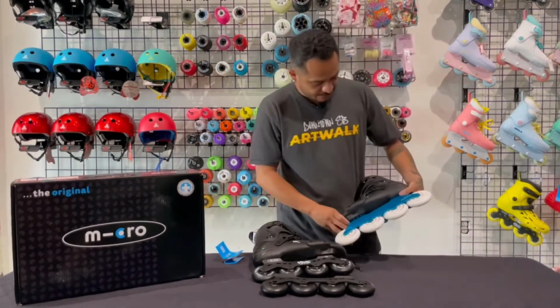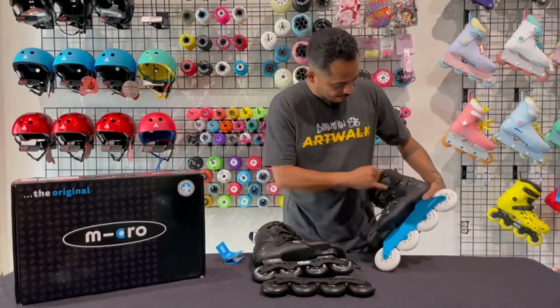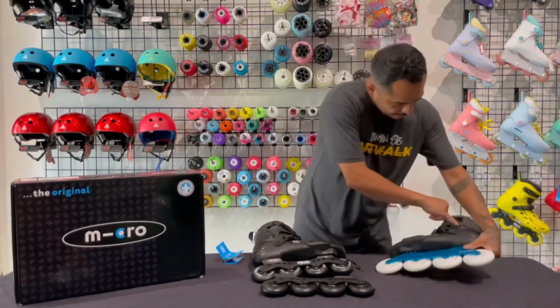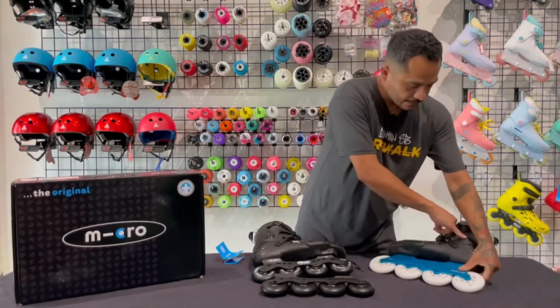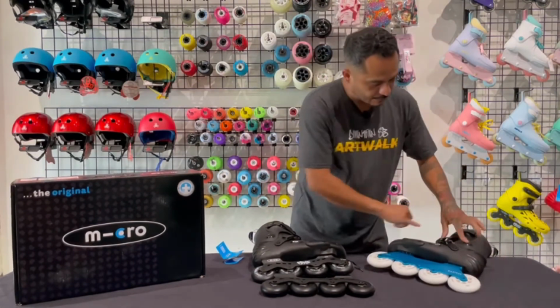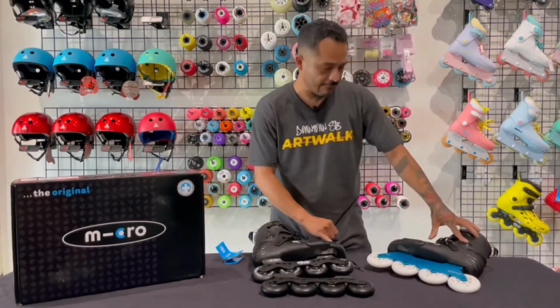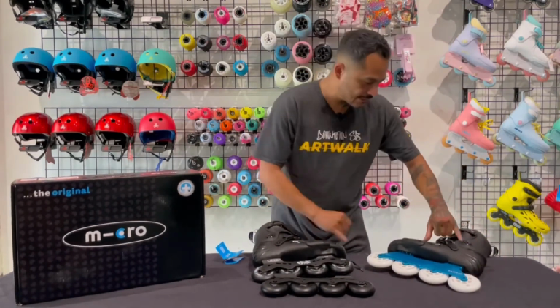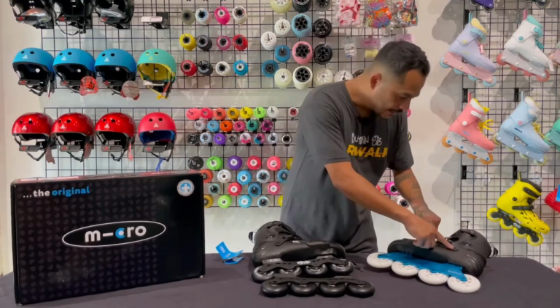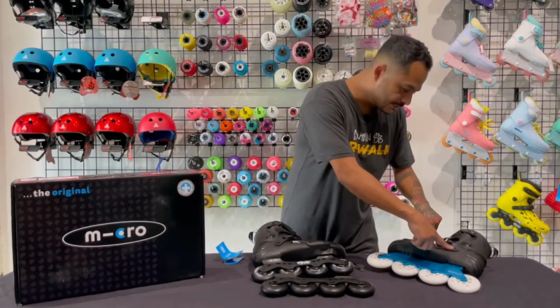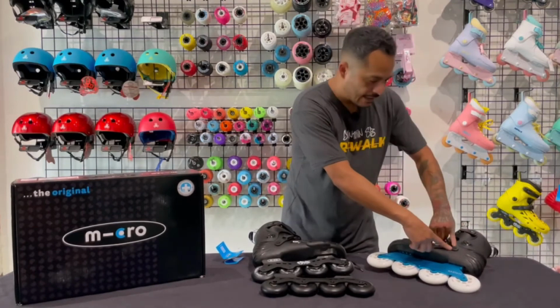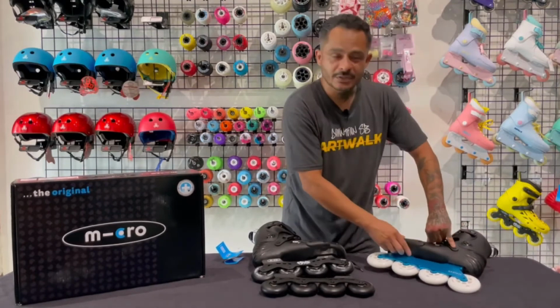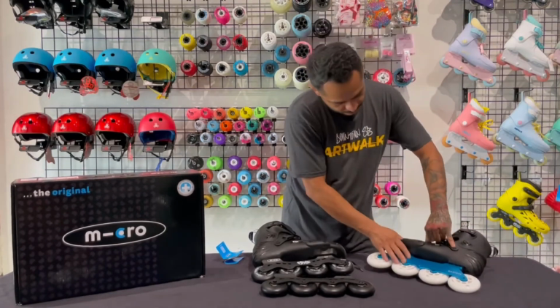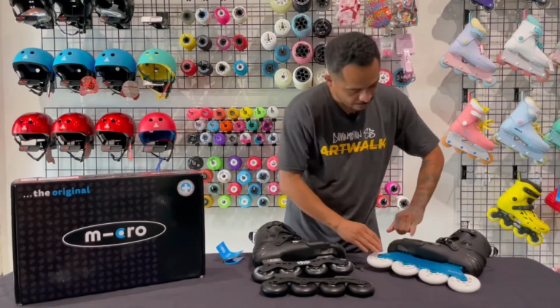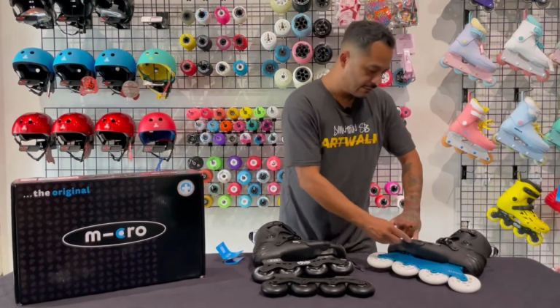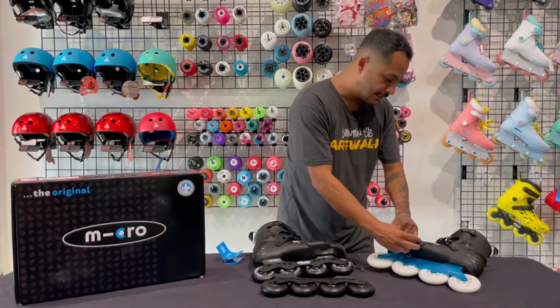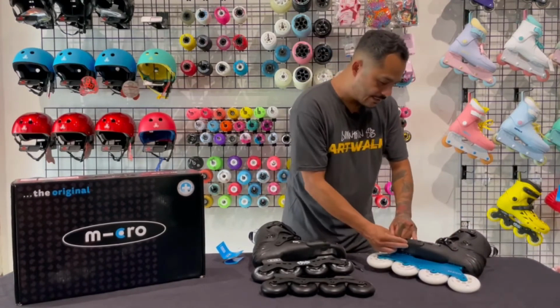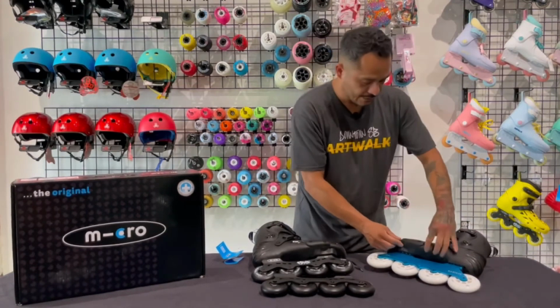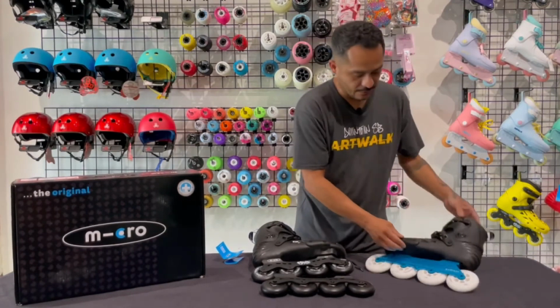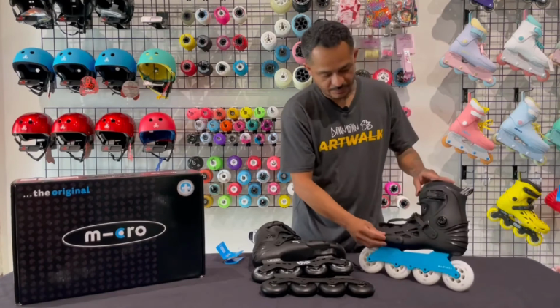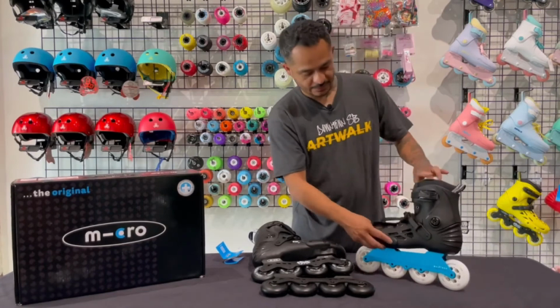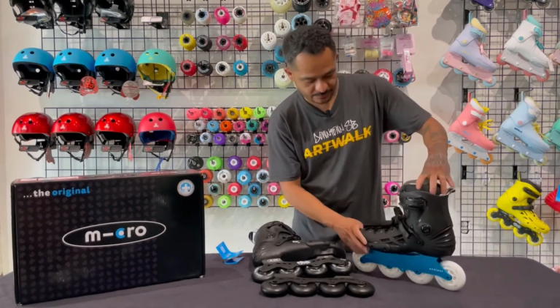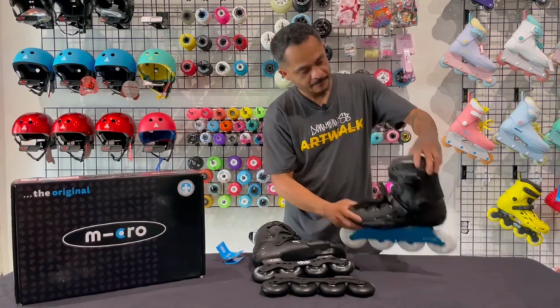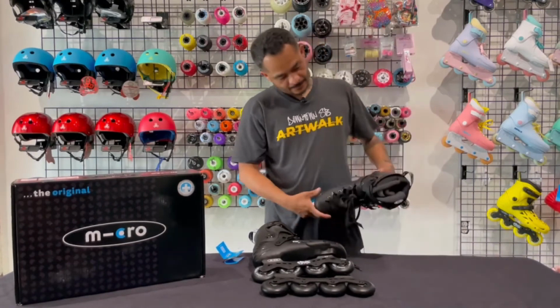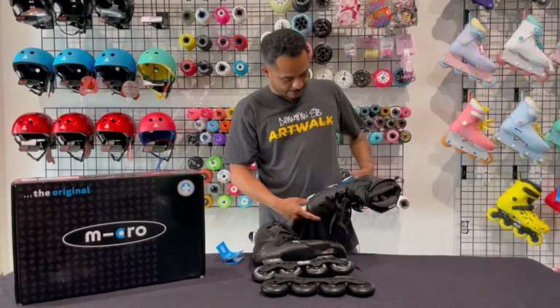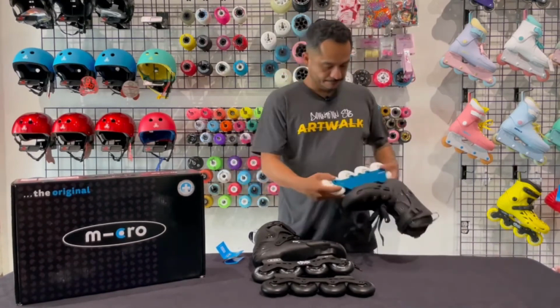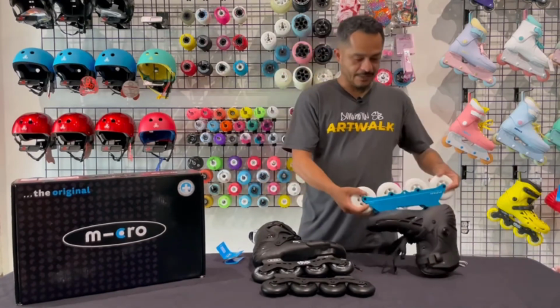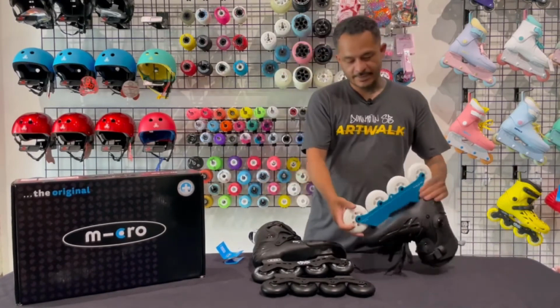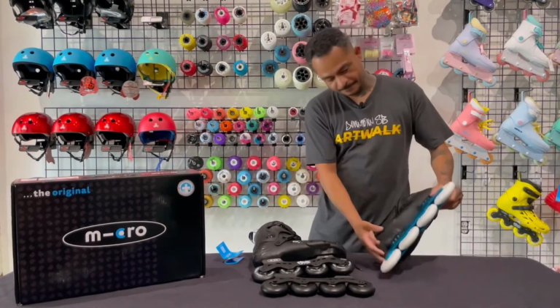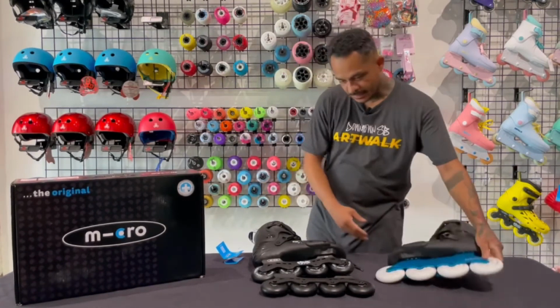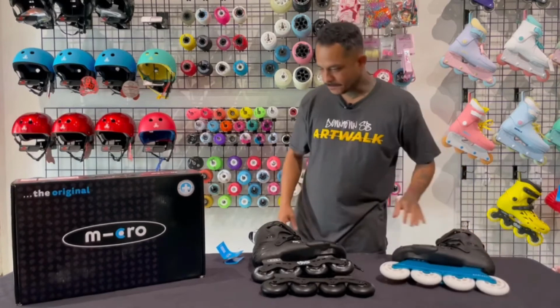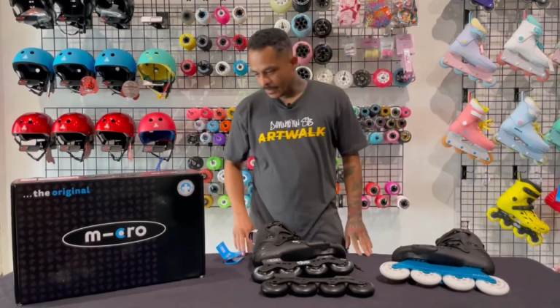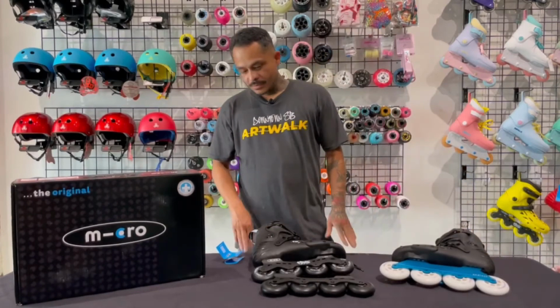Again, everything's replaceable — the cuff bolts come out, you can replace the cuff easily, the ratchet strap, anything happens it's replaceable by one screw. Even this slider right here, which protects the boot, is also replaceable and customizable. And again, so are the frames.